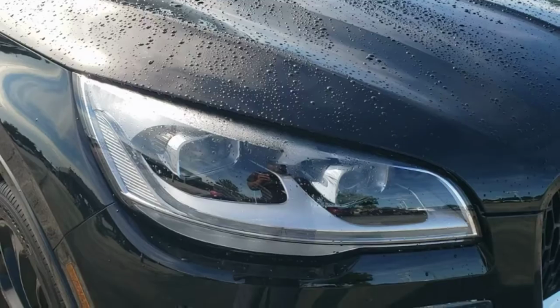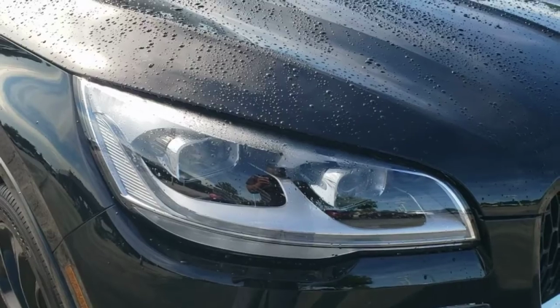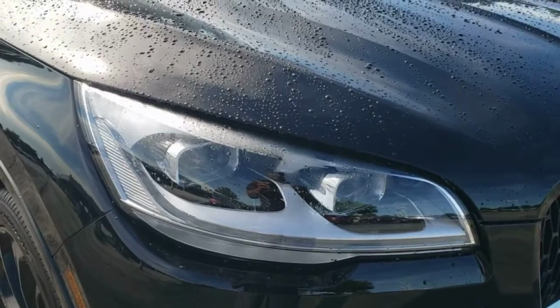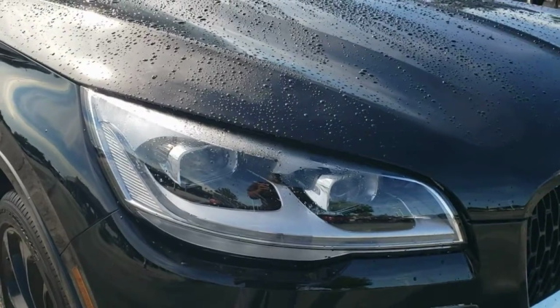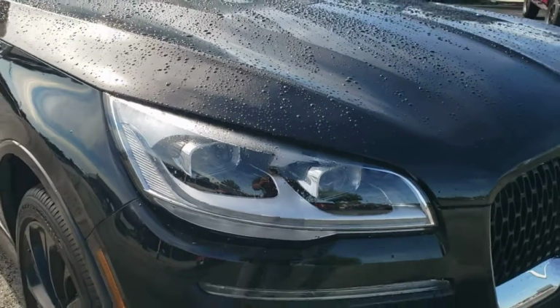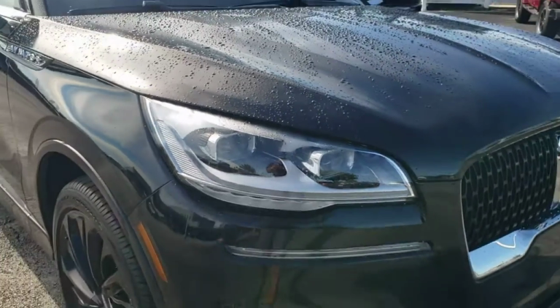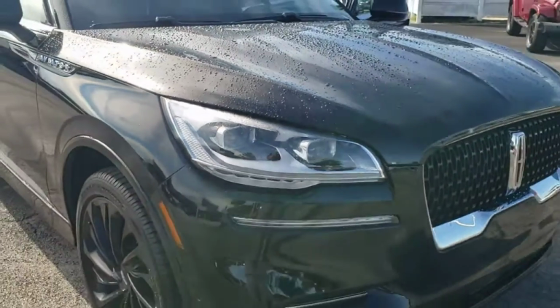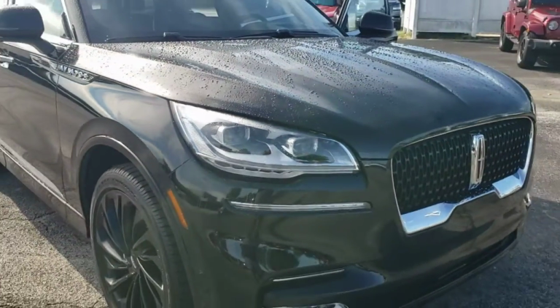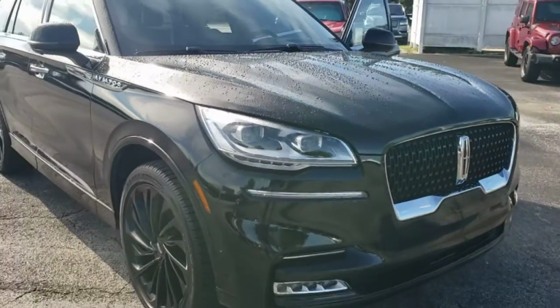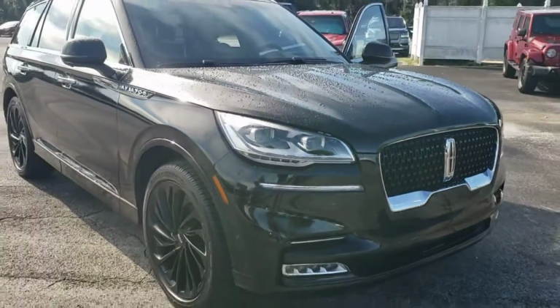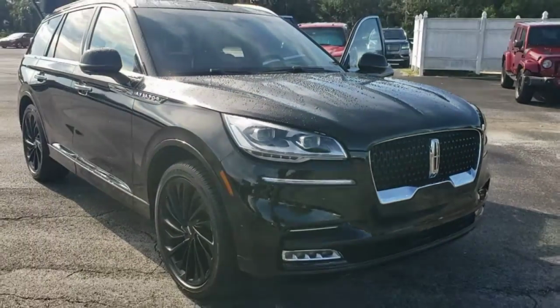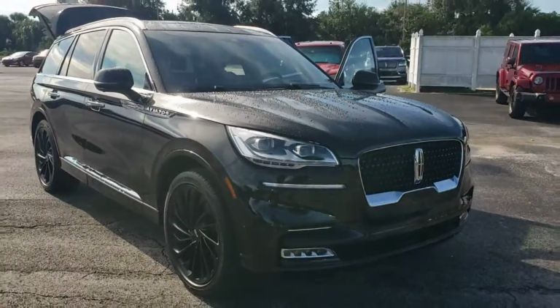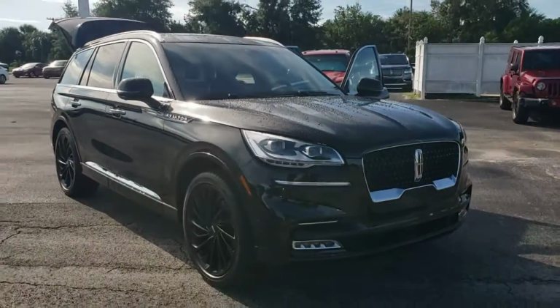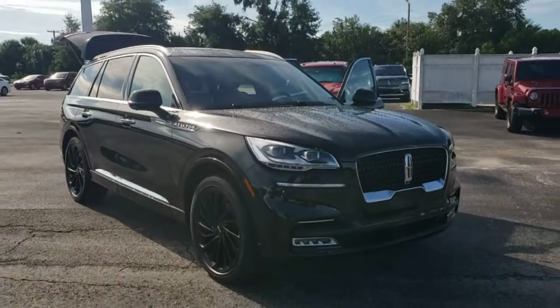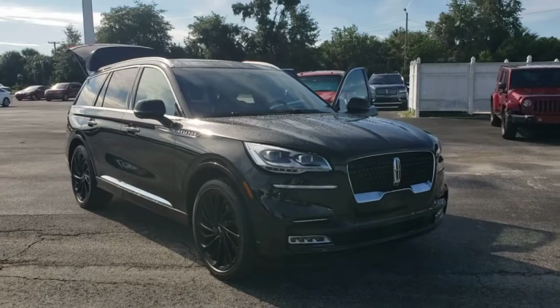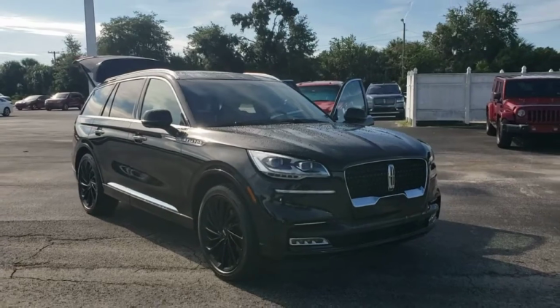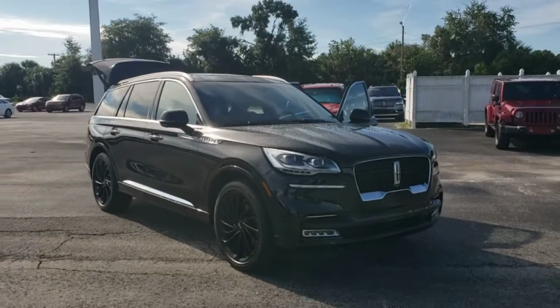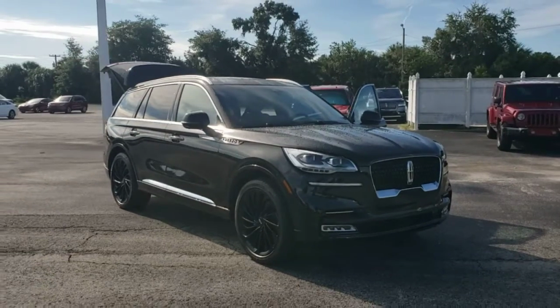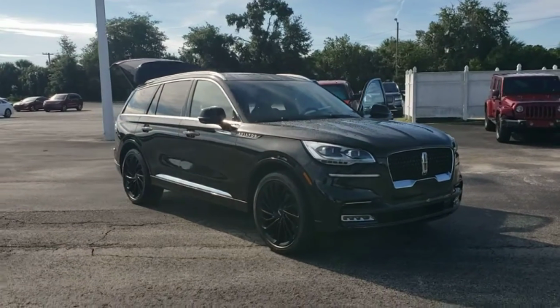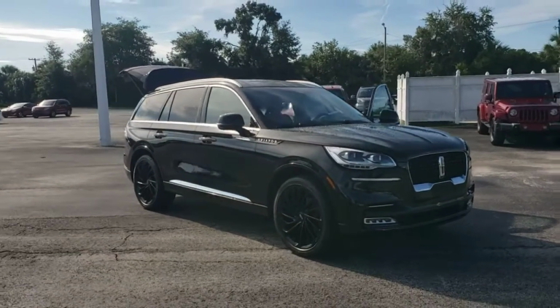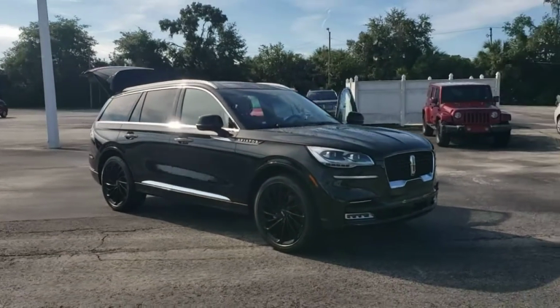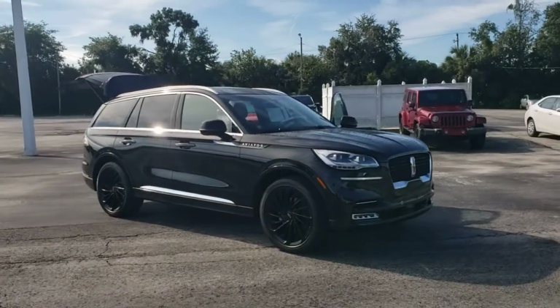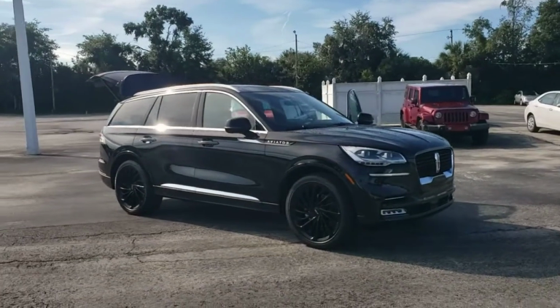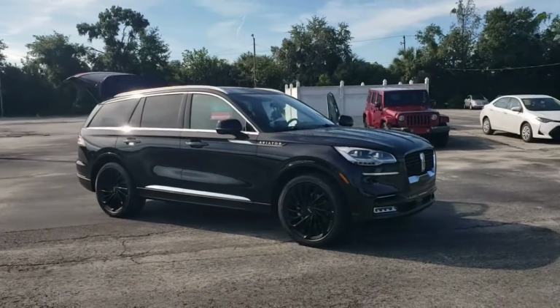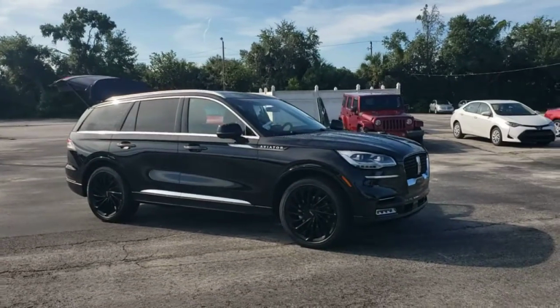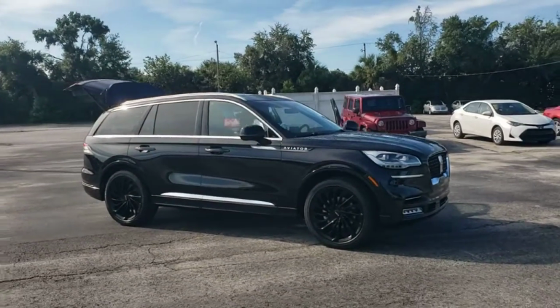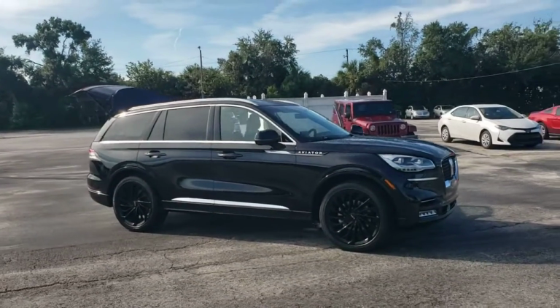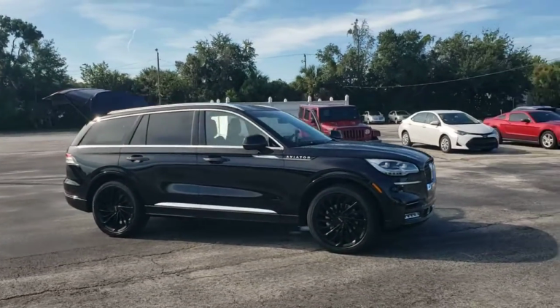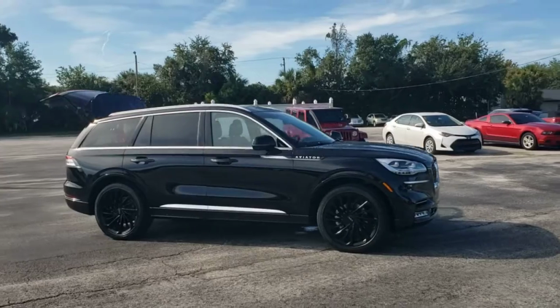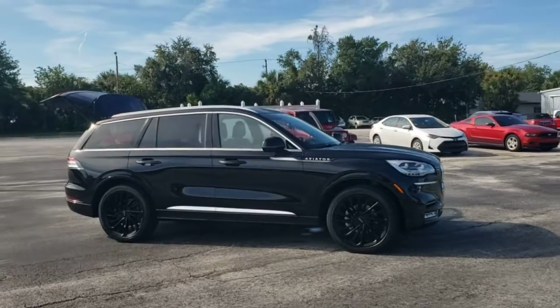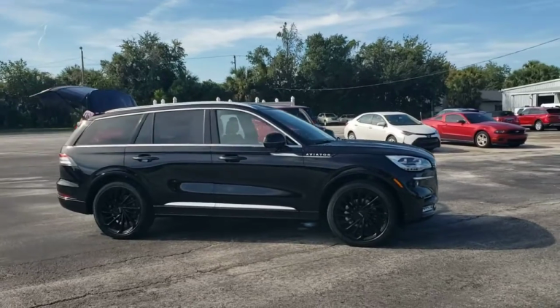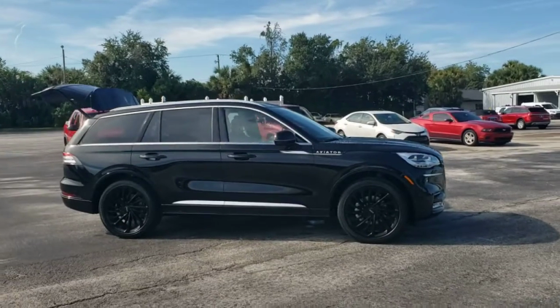Your next car could be the 2021 Lincoln Aviator. Take a closer look at this captivating Aviator, the elegant midsize SUV that prioritizes comfort and performance.